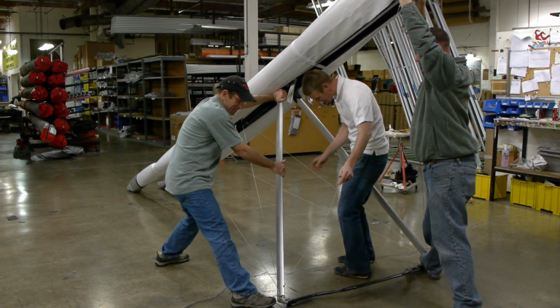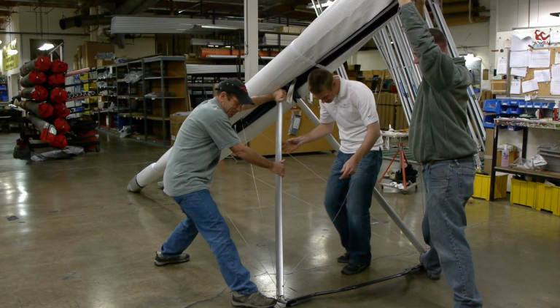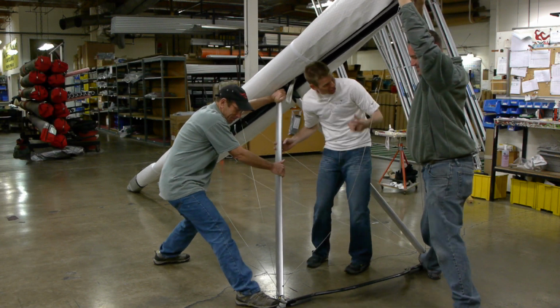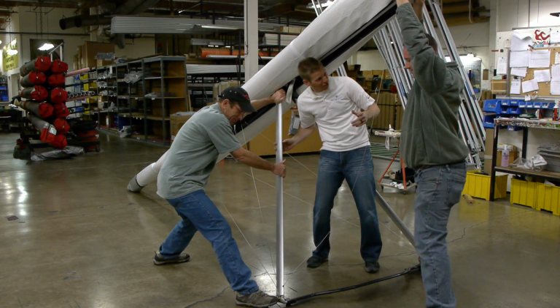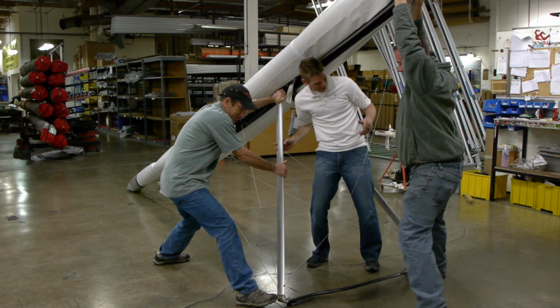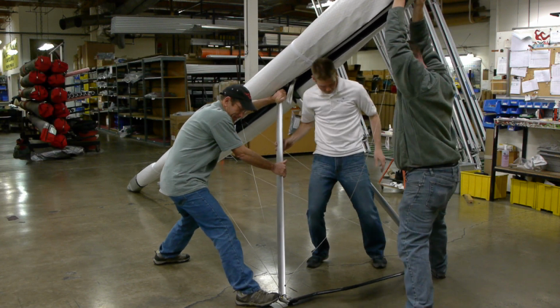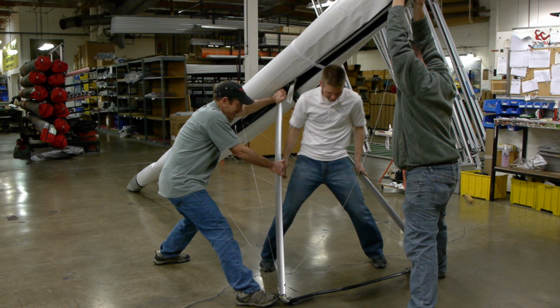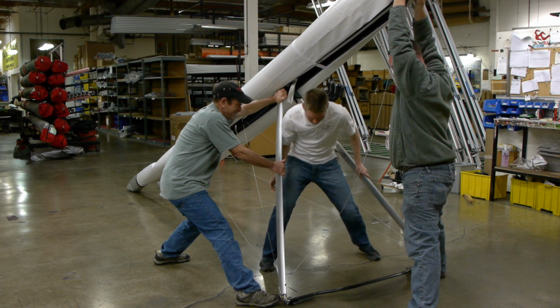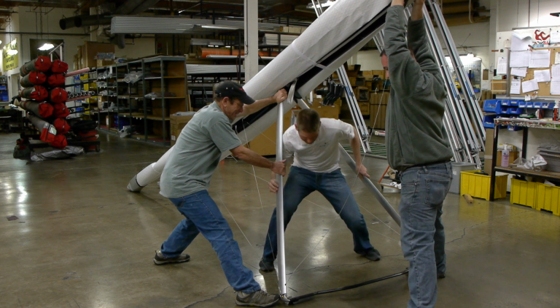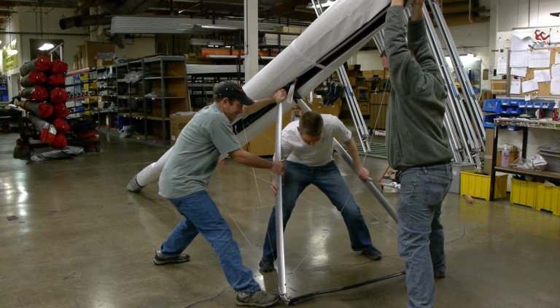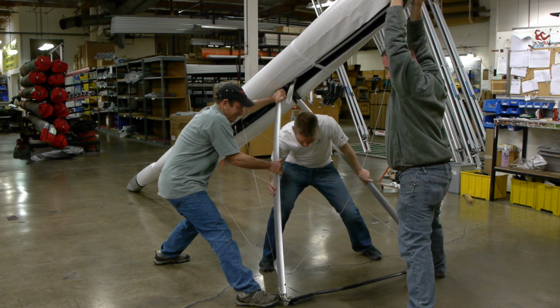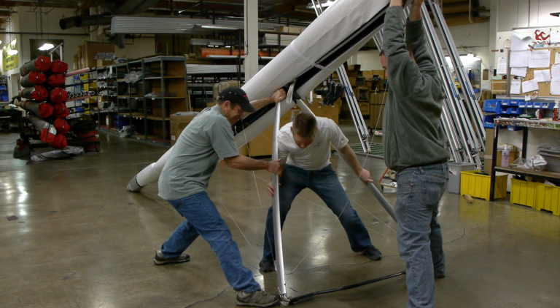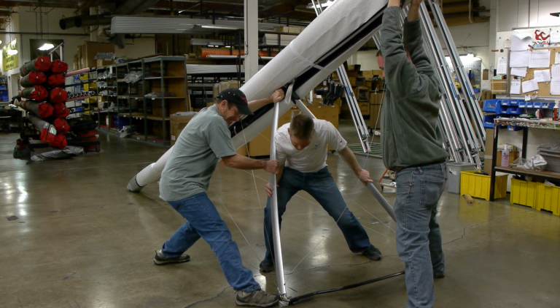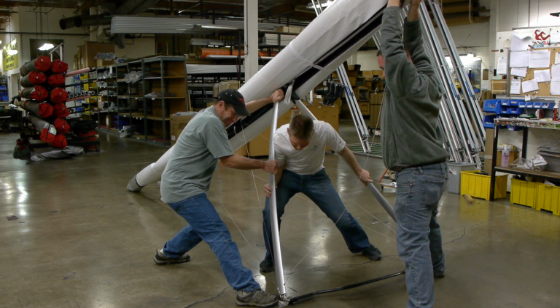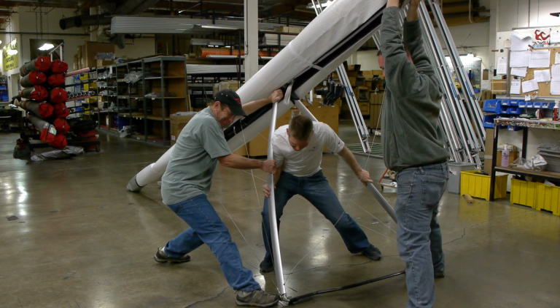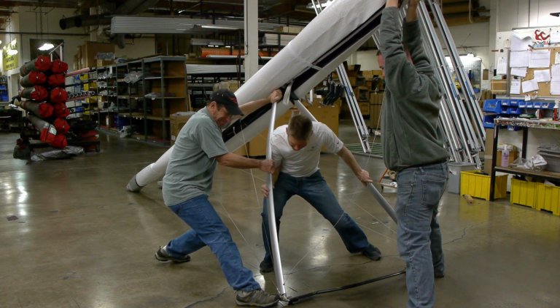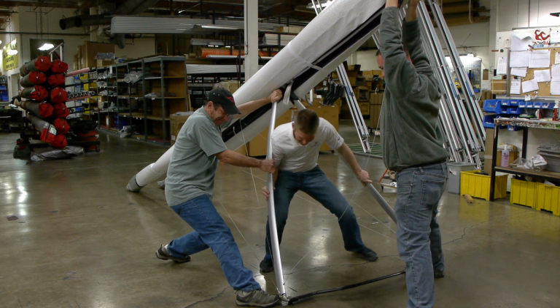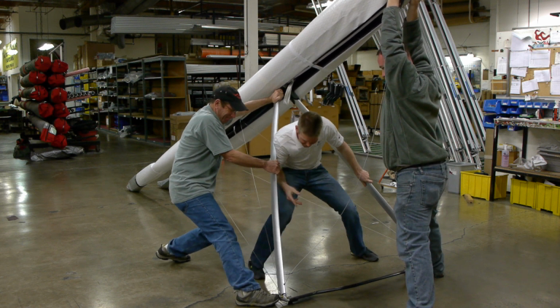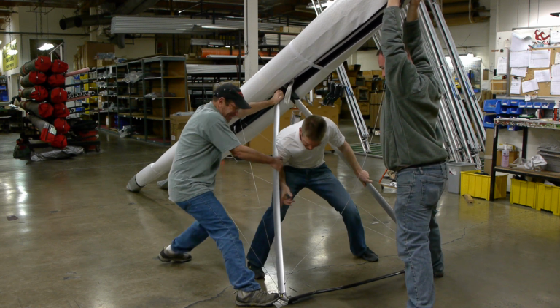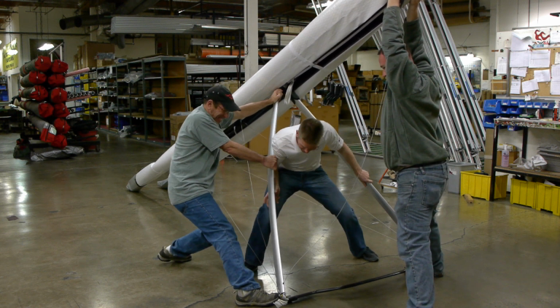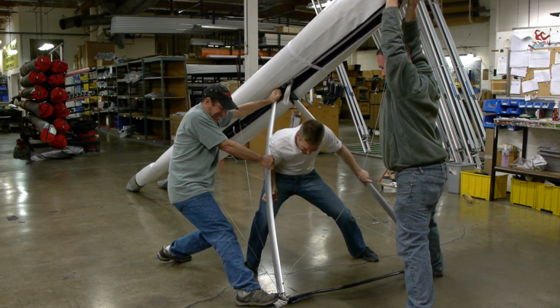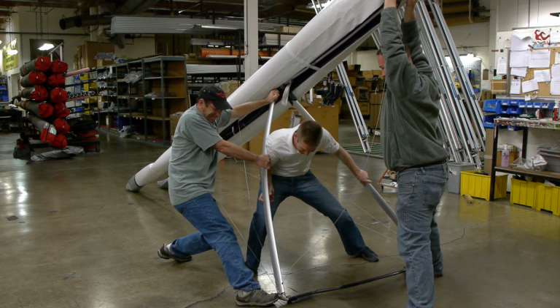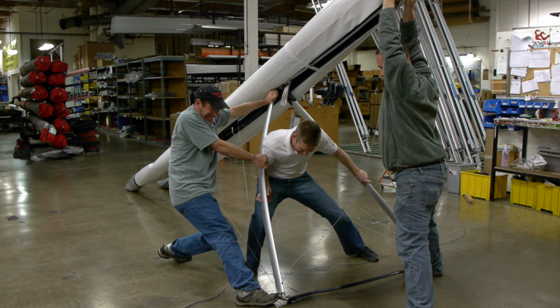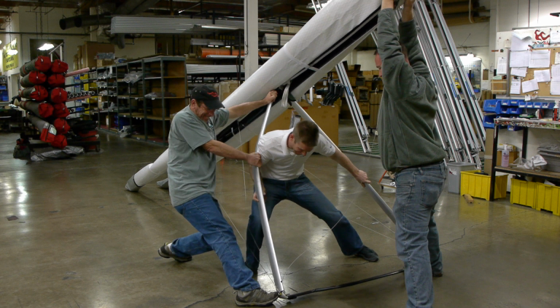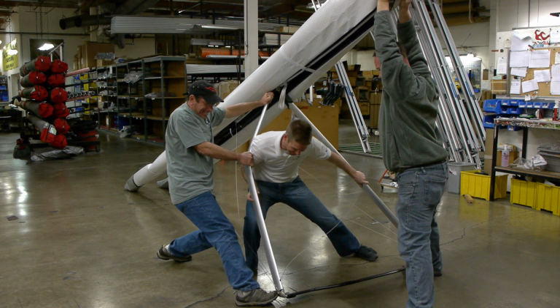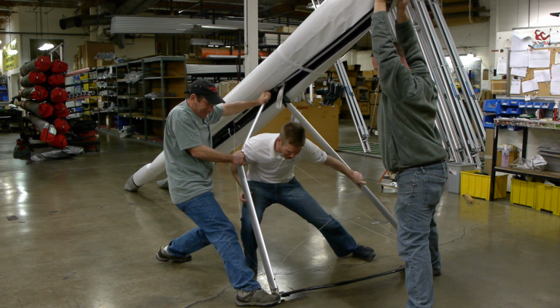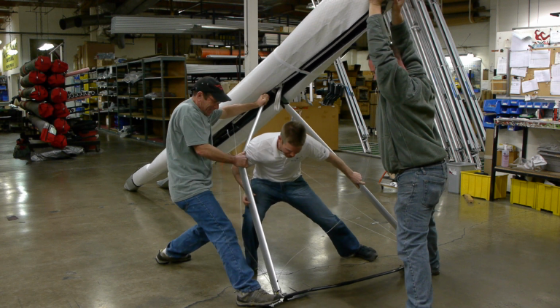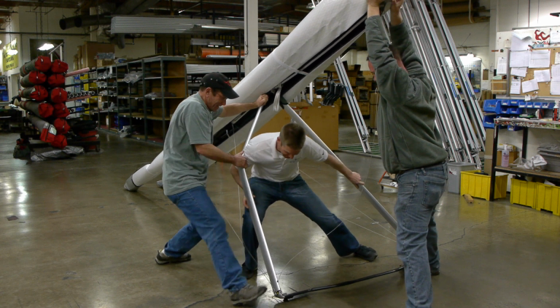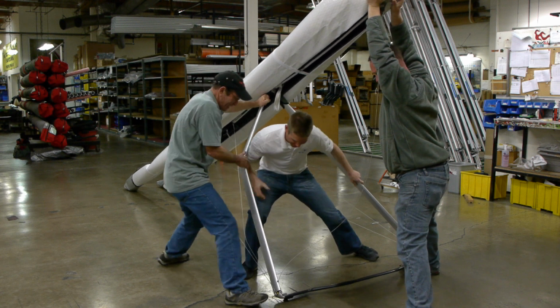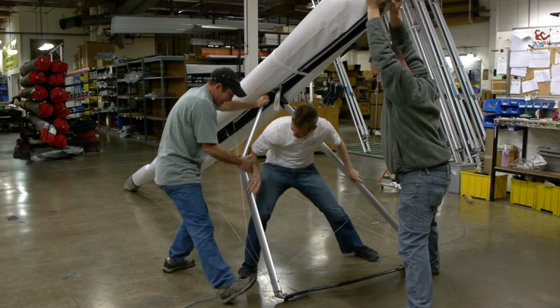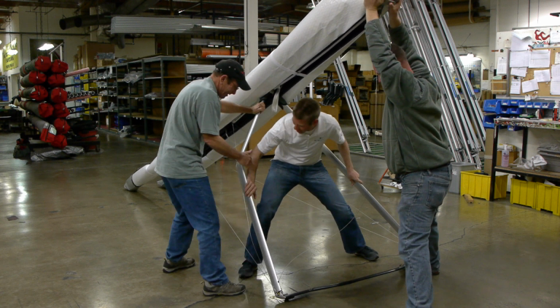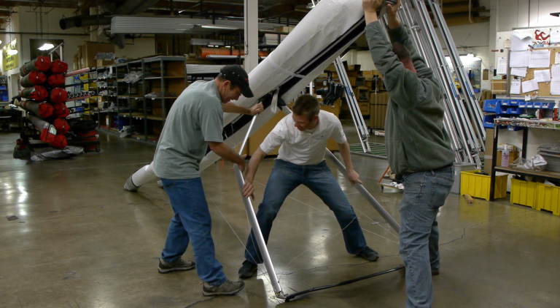You got the glider? See how hard that is? There it goes. Yahtzee.